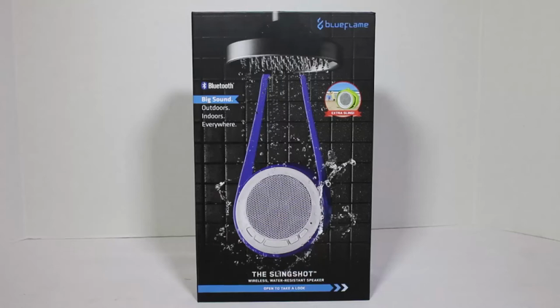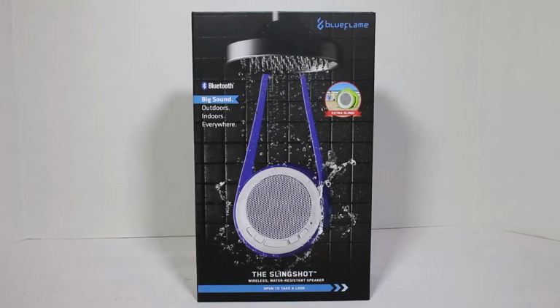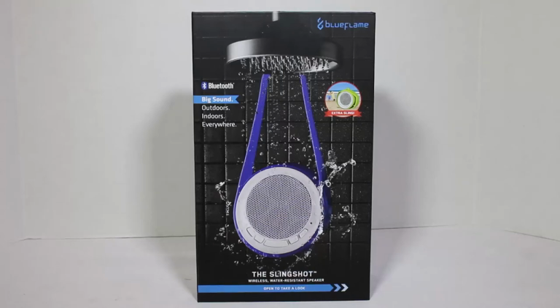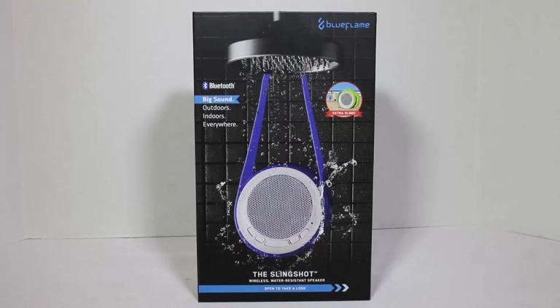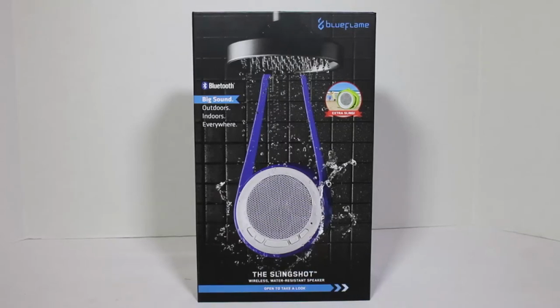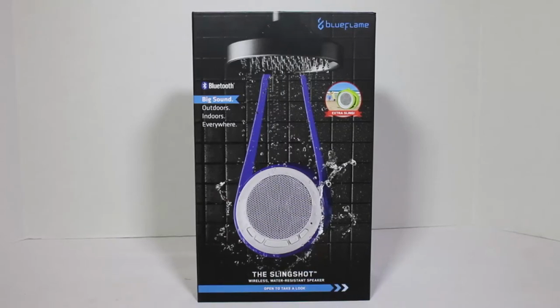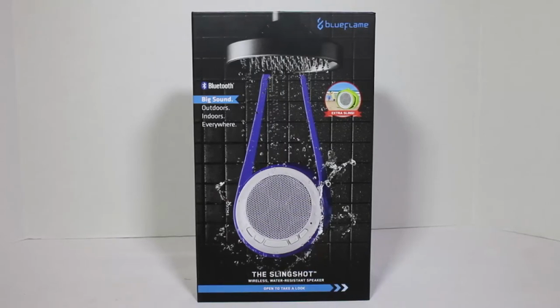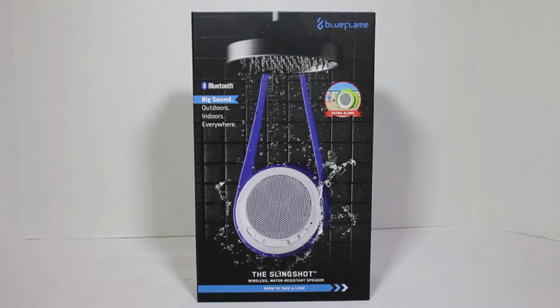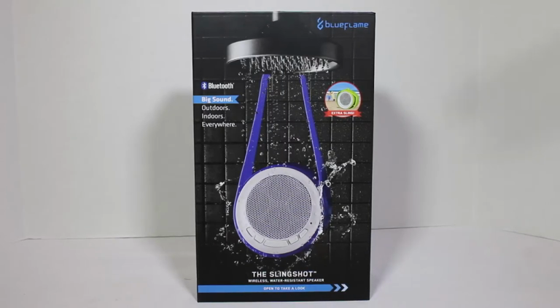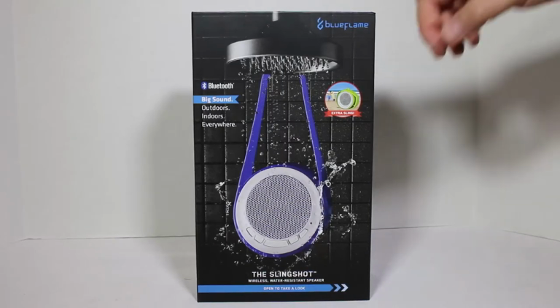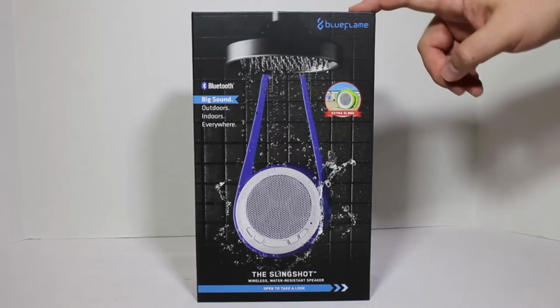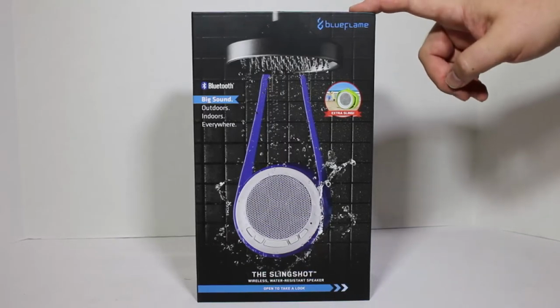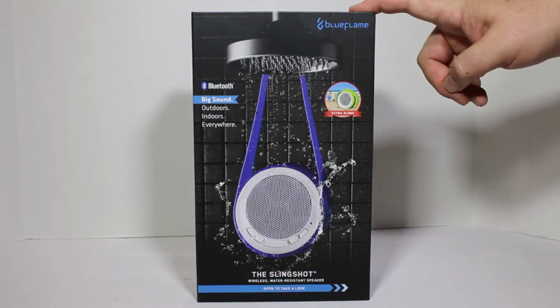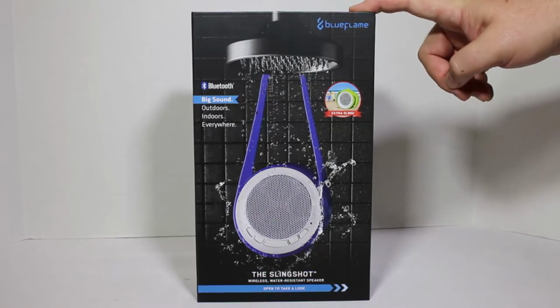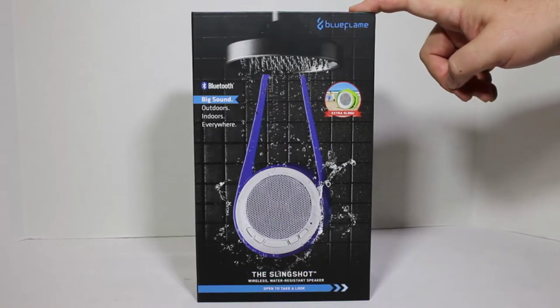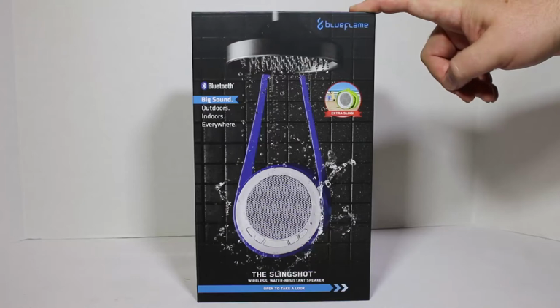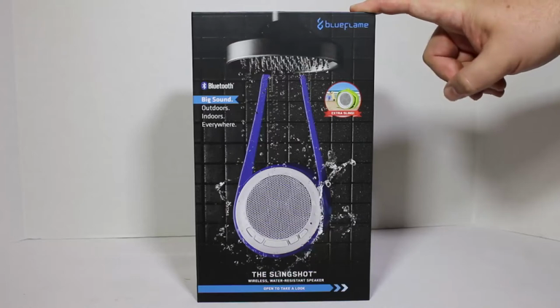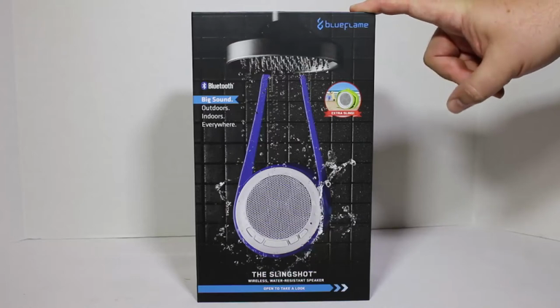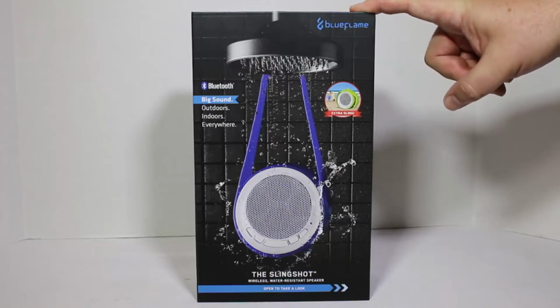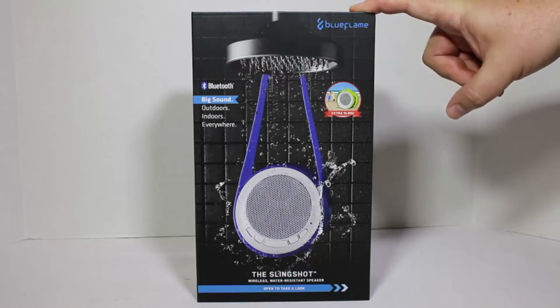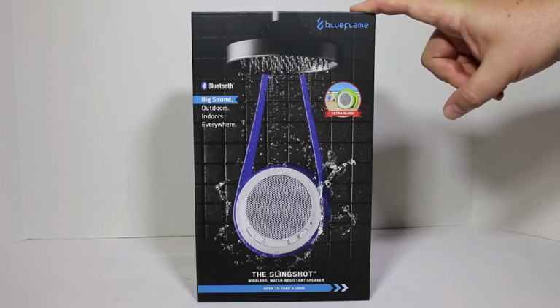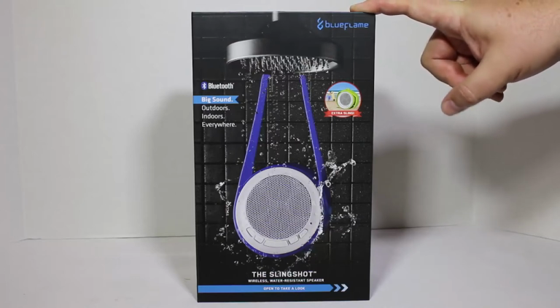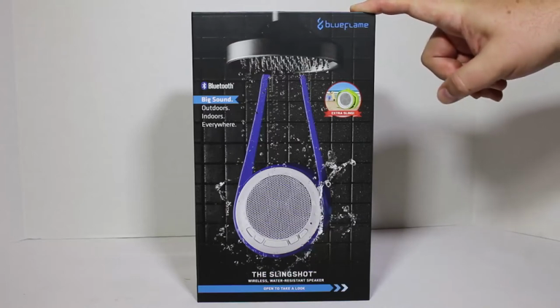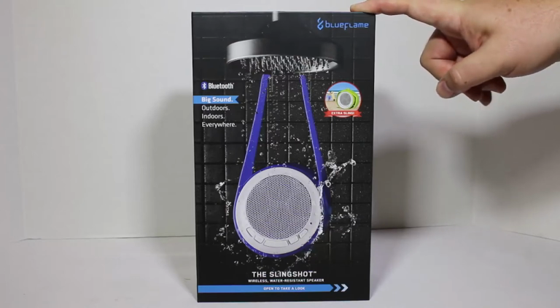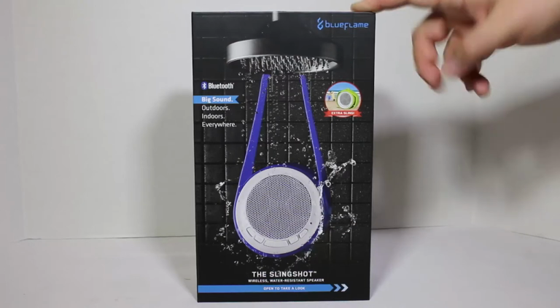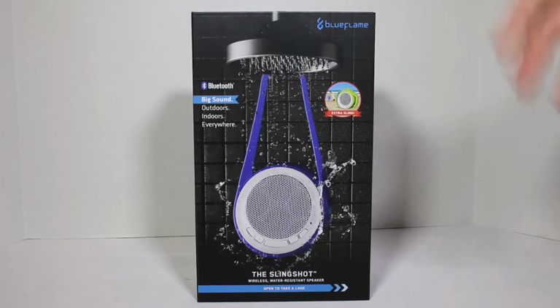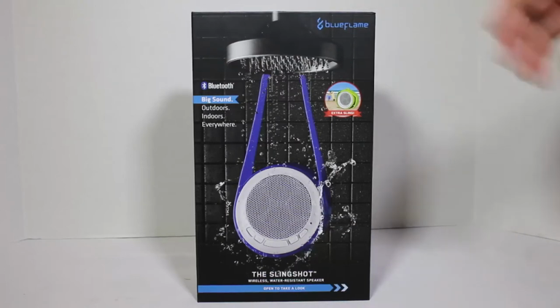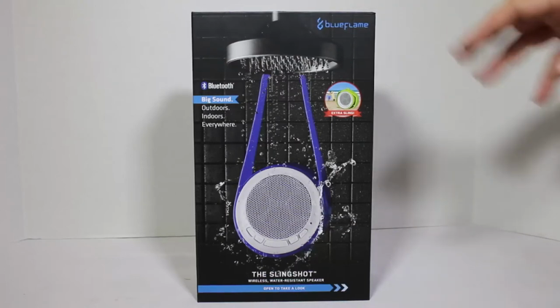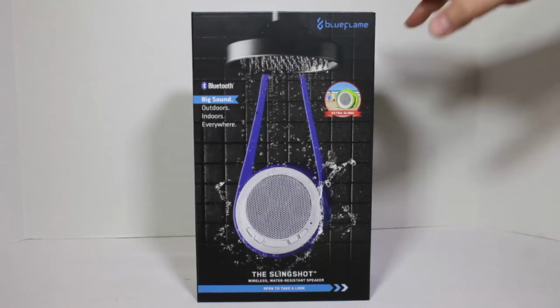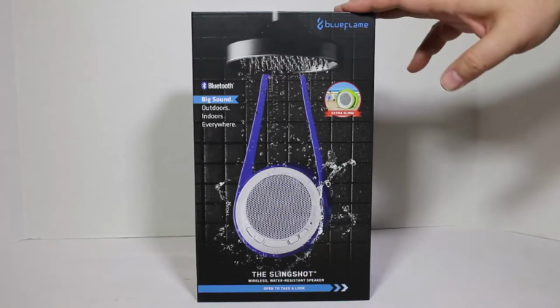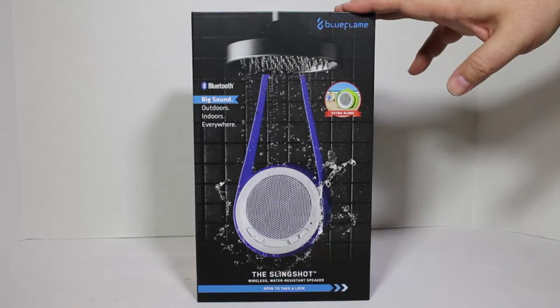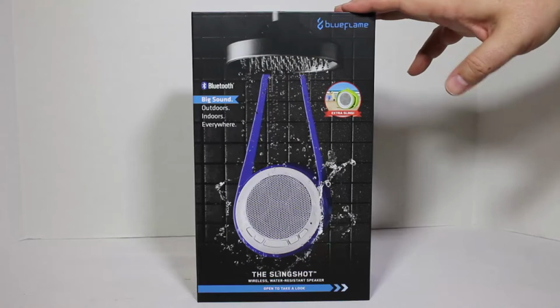Let's take a look at the Slingshot. You can find this at blueflamegear.com — they have a number of different products there on the website you can check out.